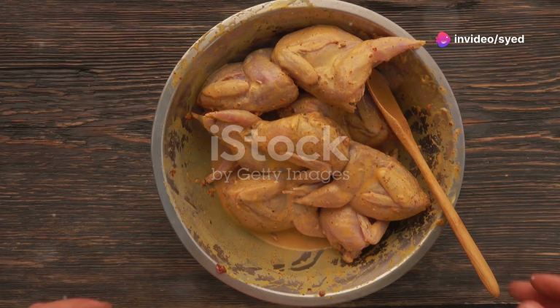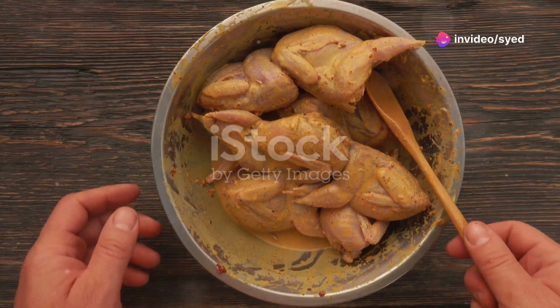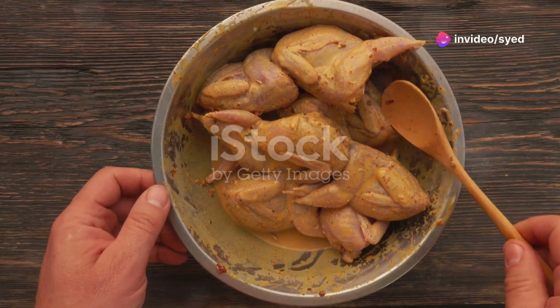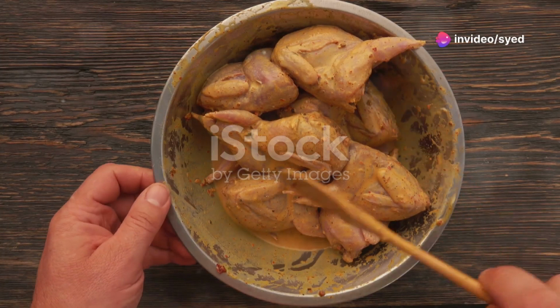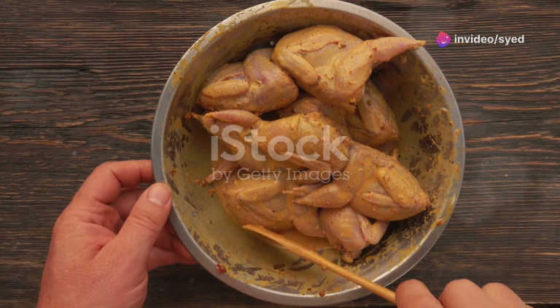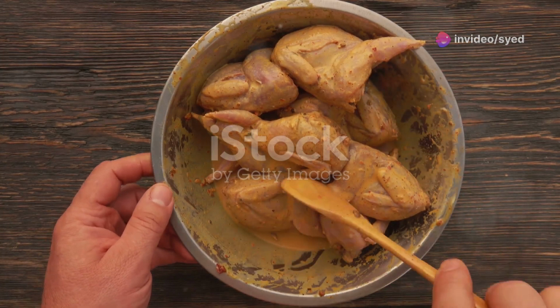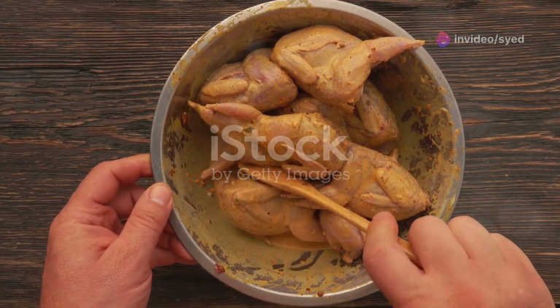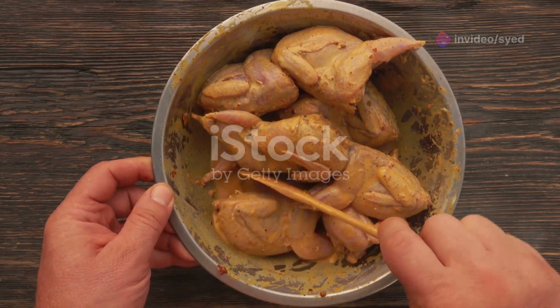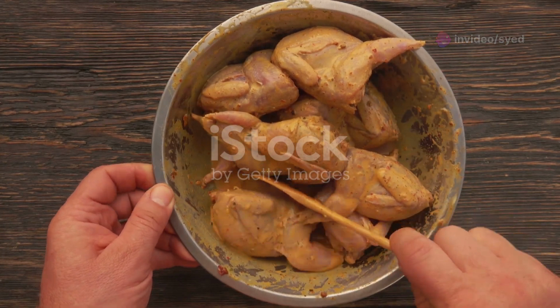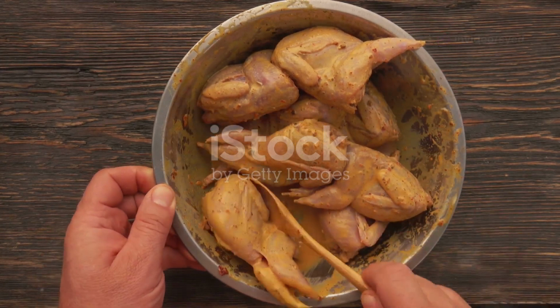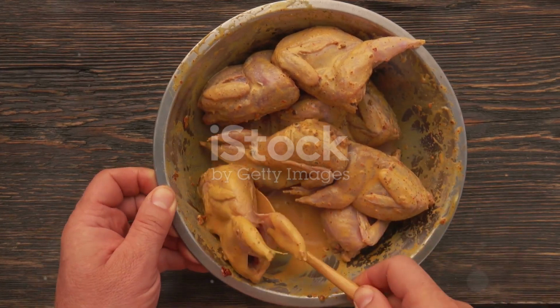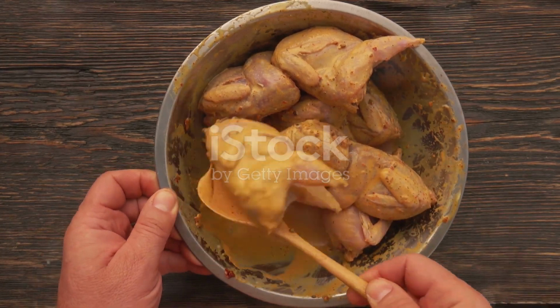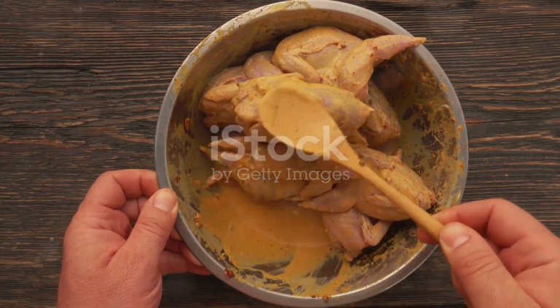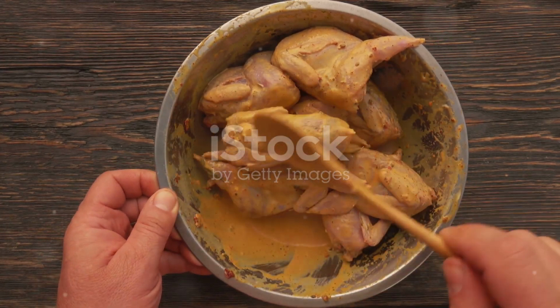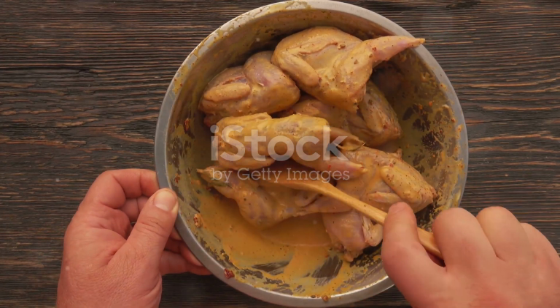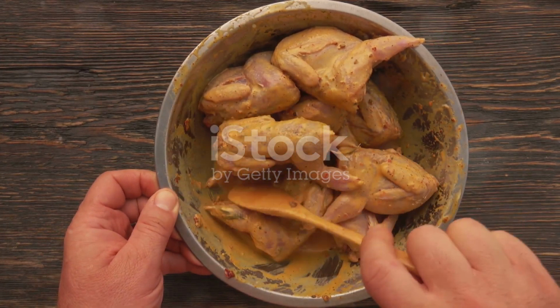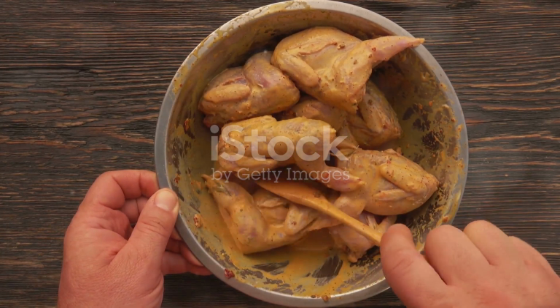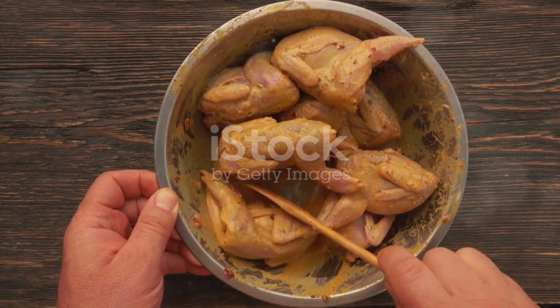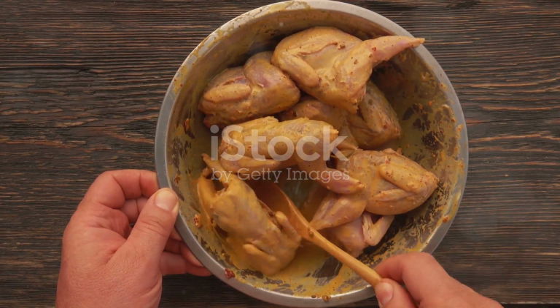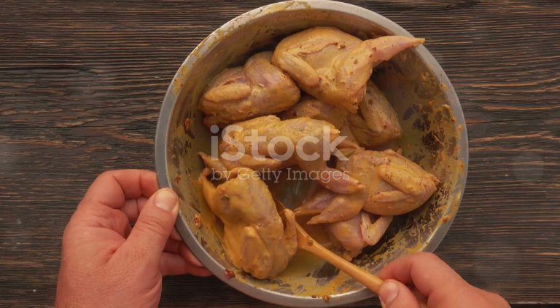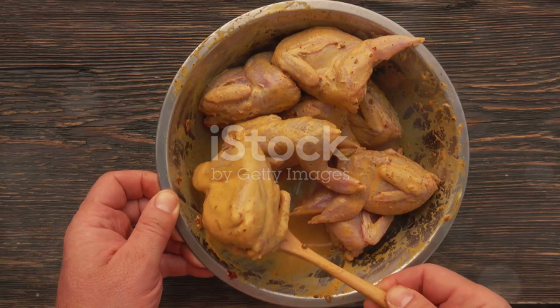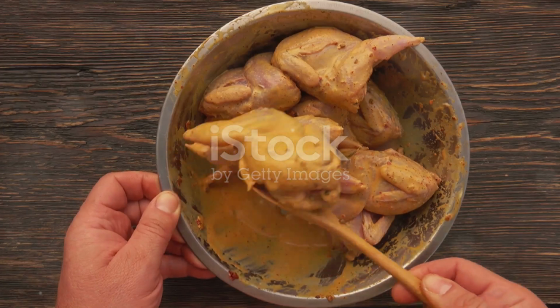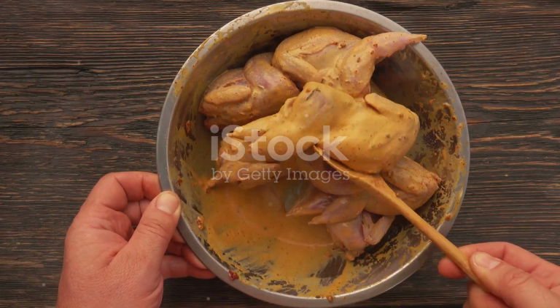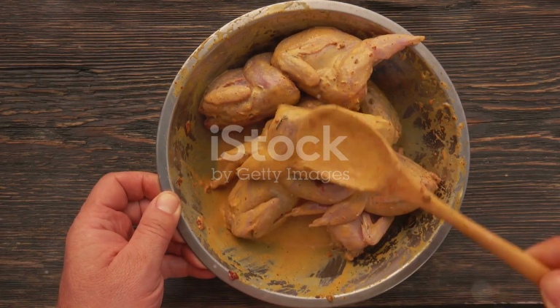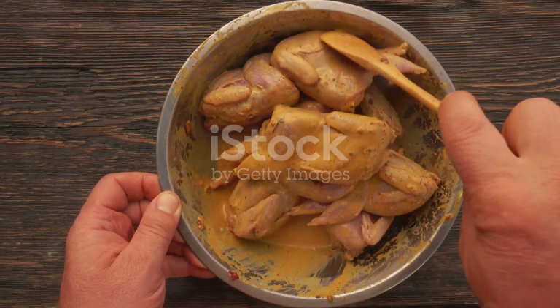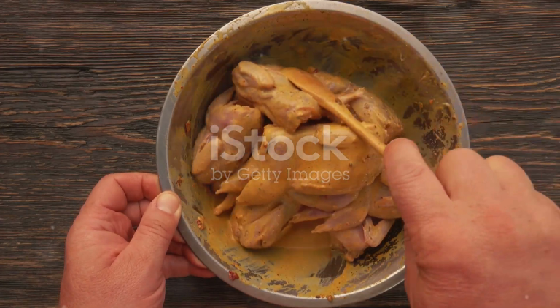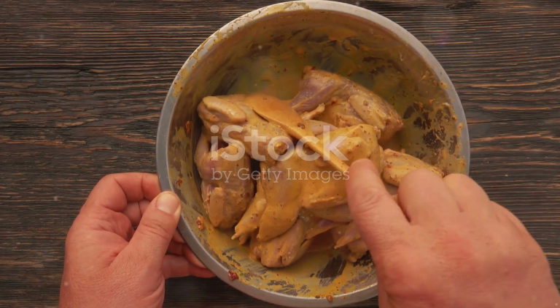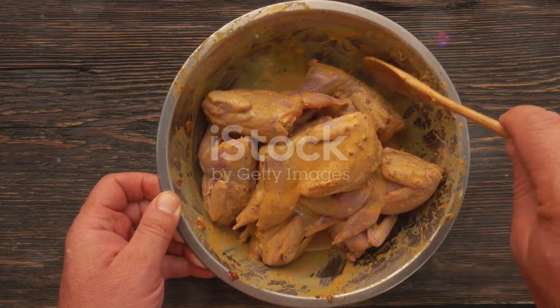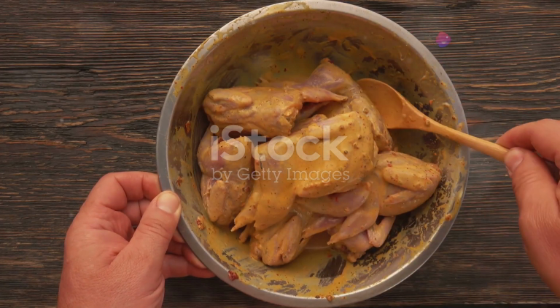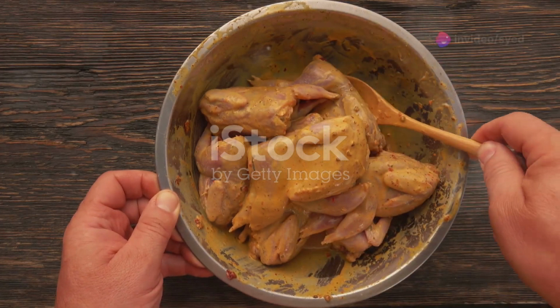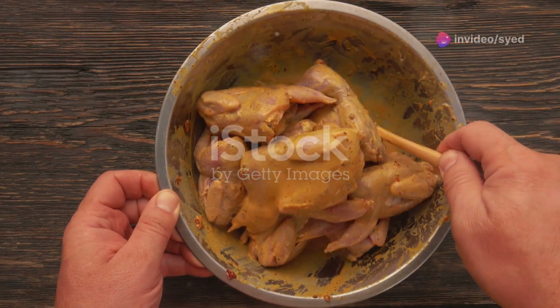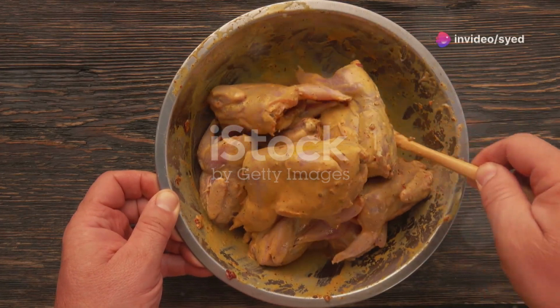First, marinate 500g of bite-sized boneless chicken in a mix of yogurt, ginger-garlic paste, lemon juice, turmeric, chili powder, garam masala, and salt.